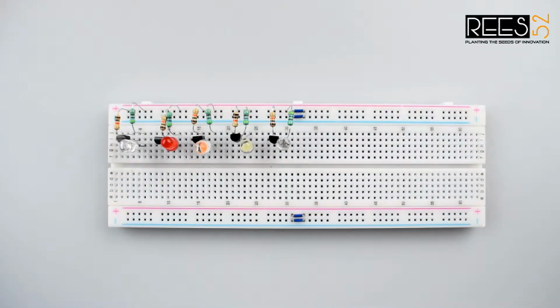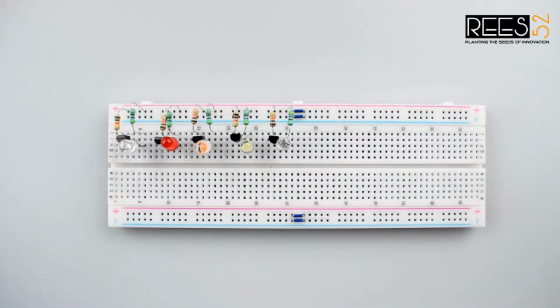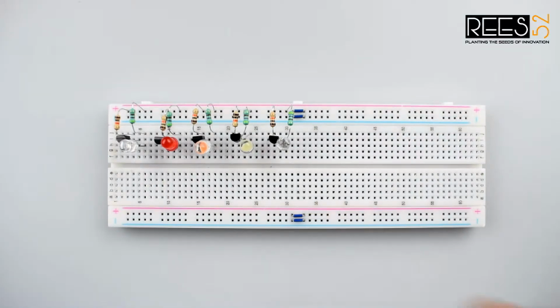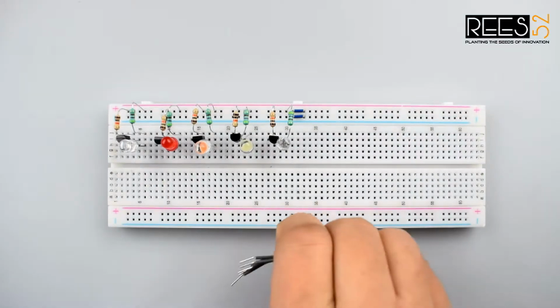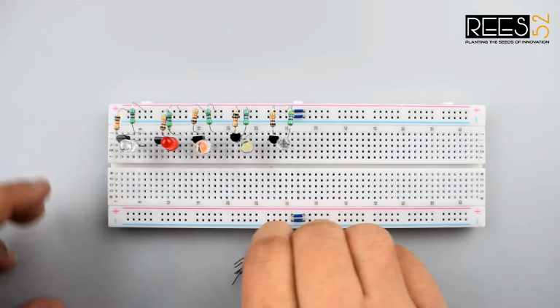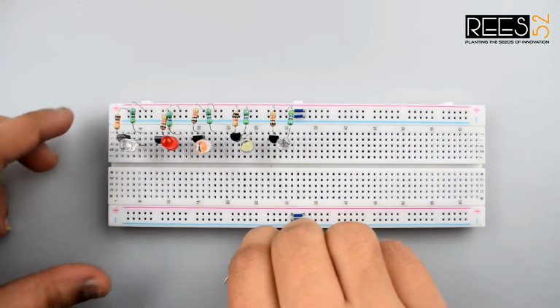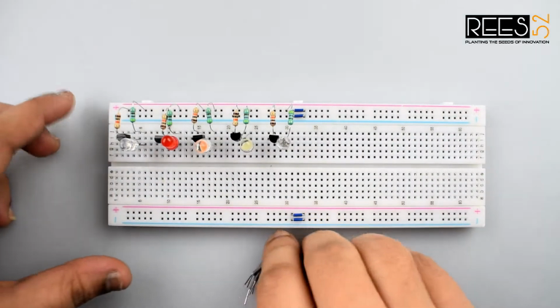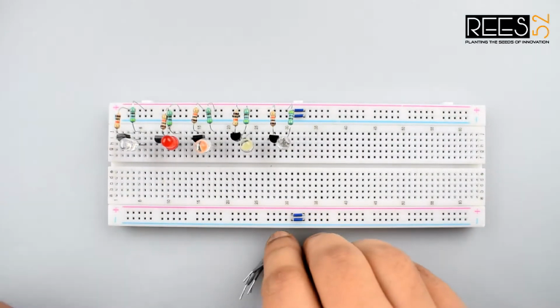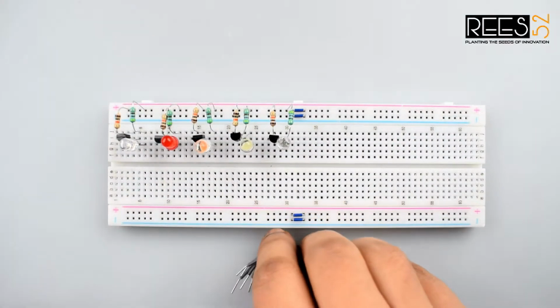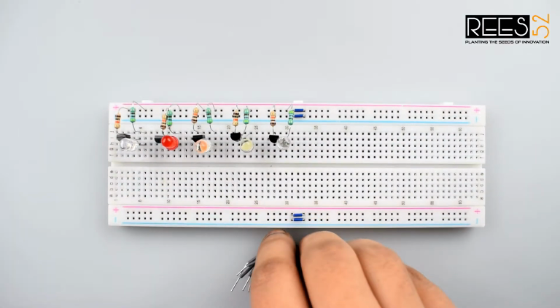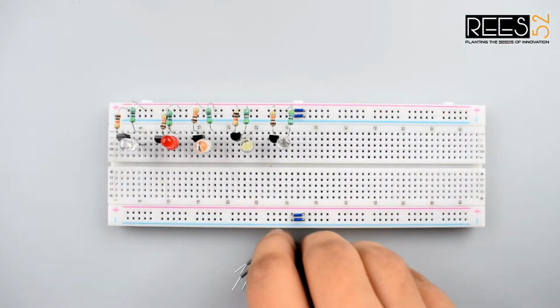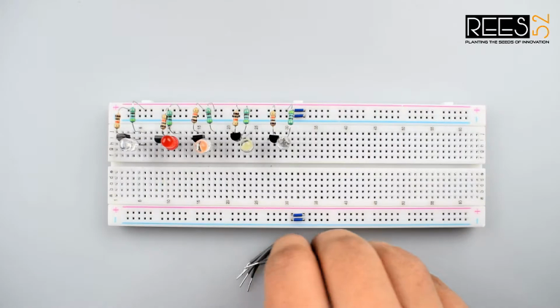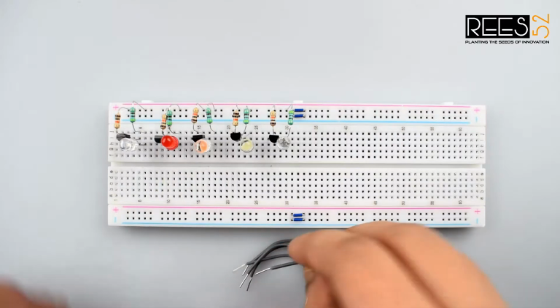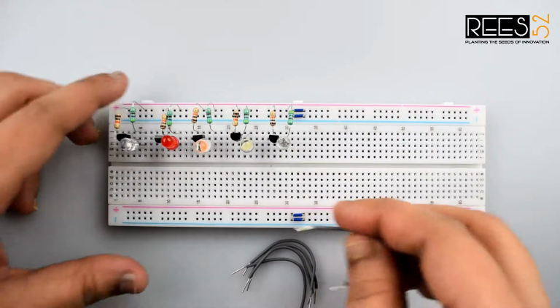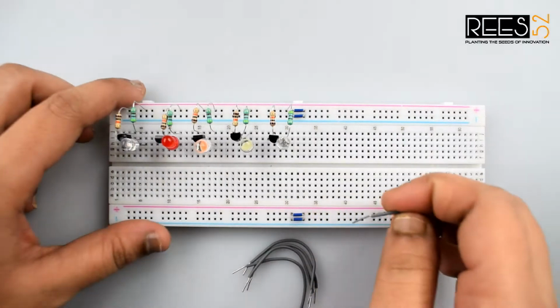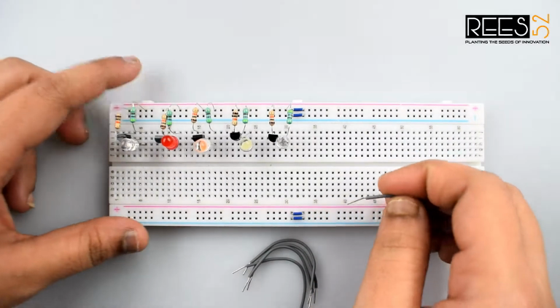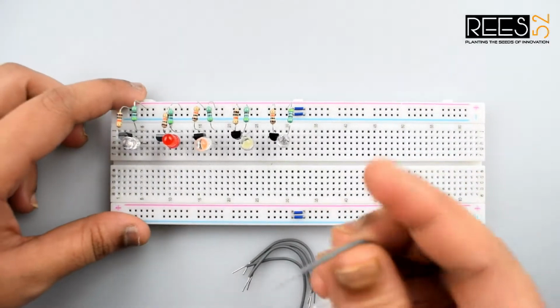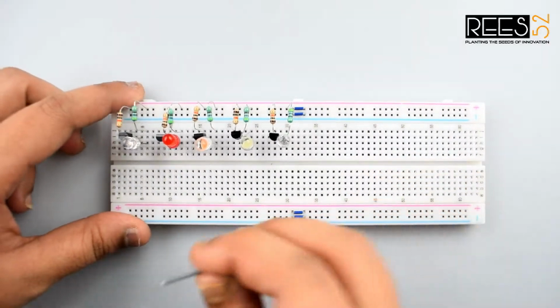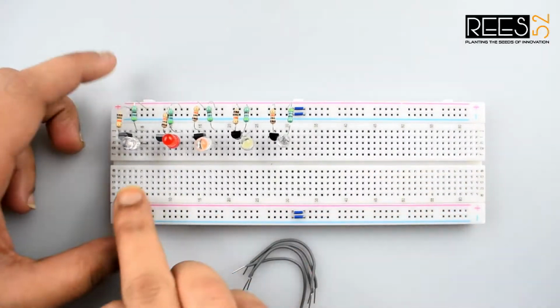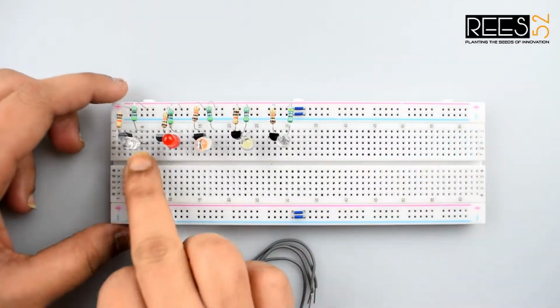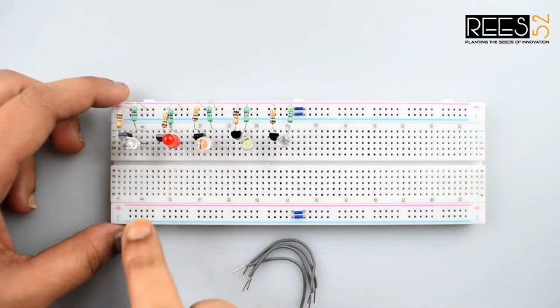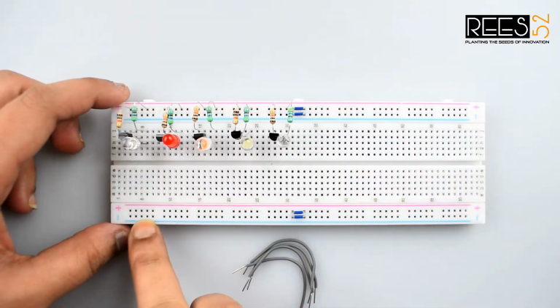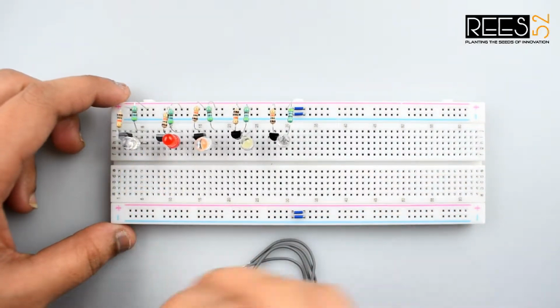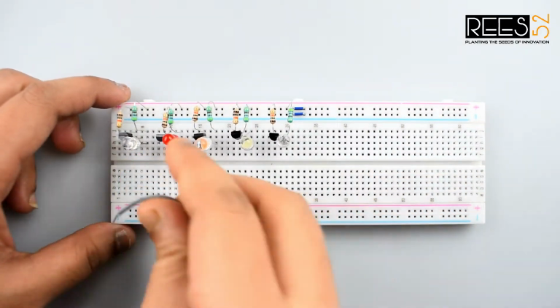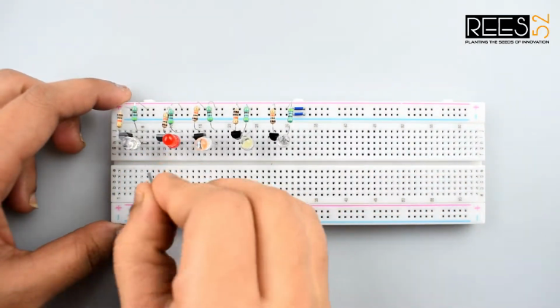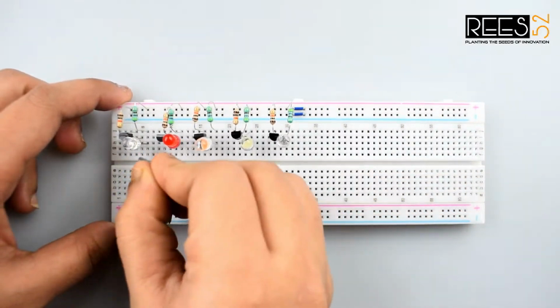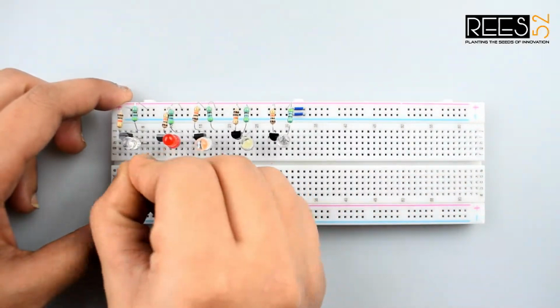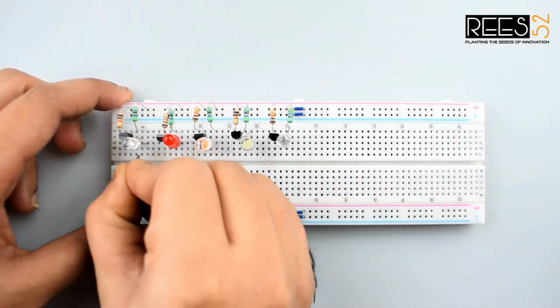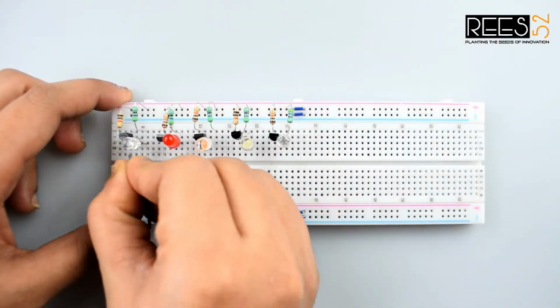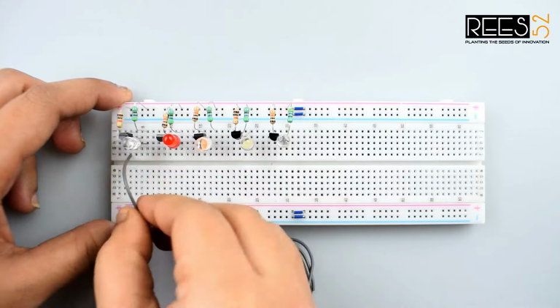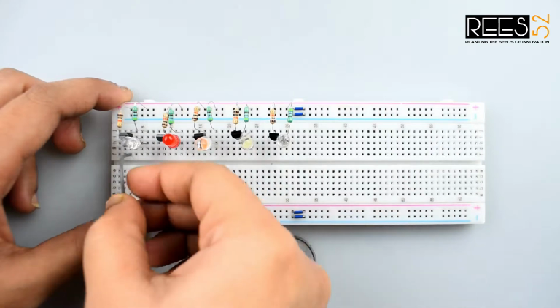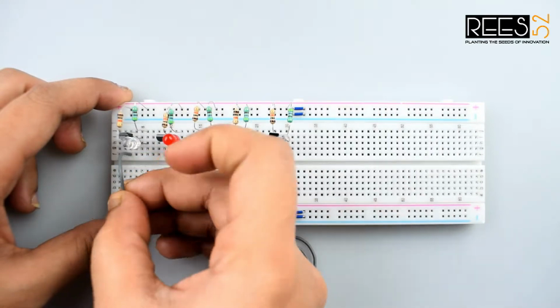Now connect the emitter pin of each transistor to the negative rail.